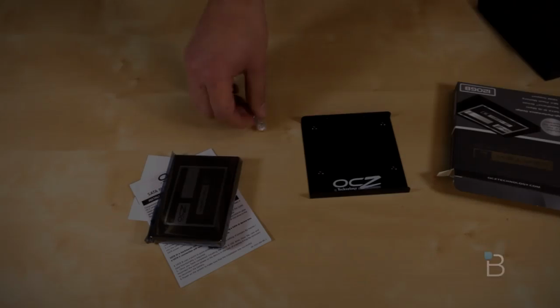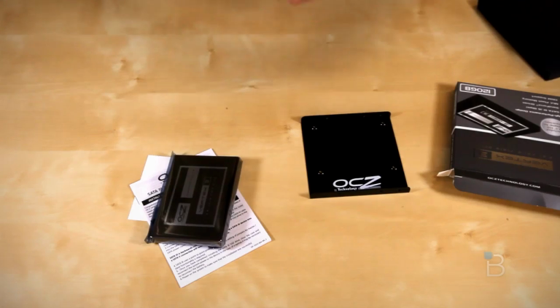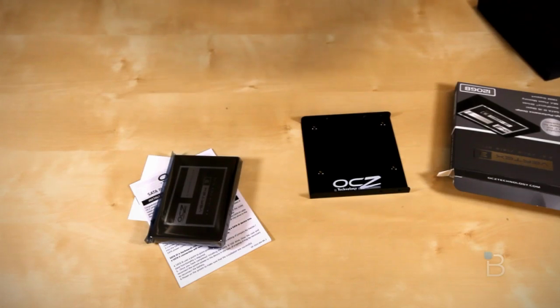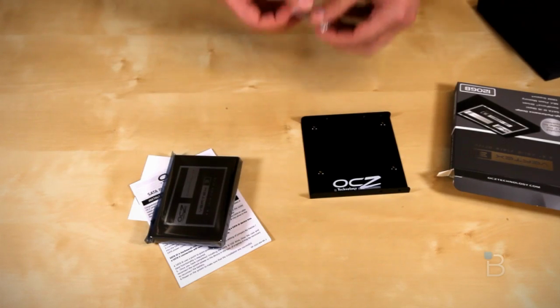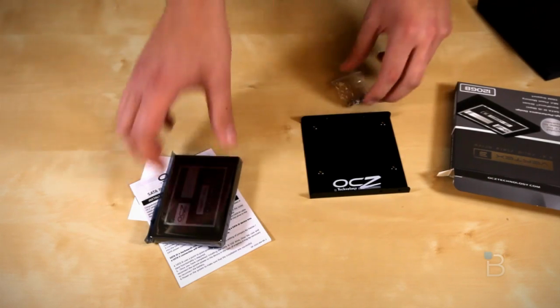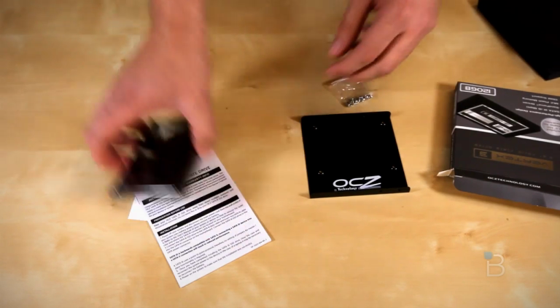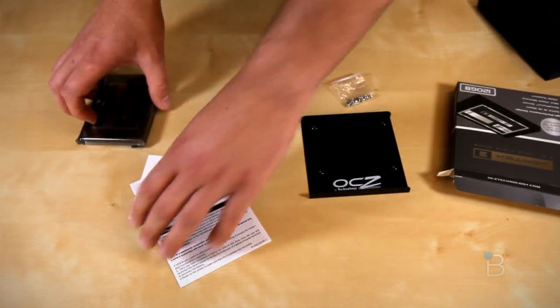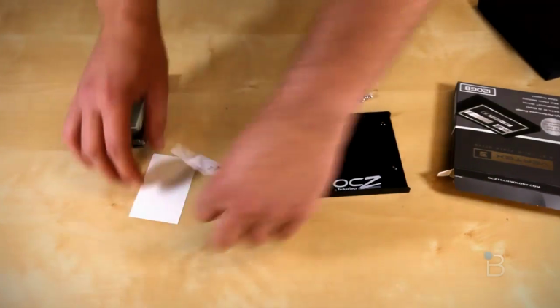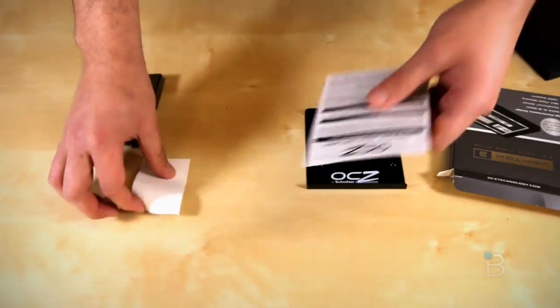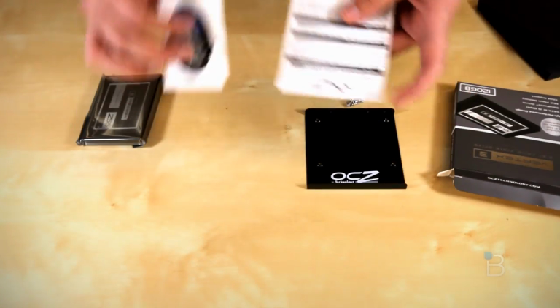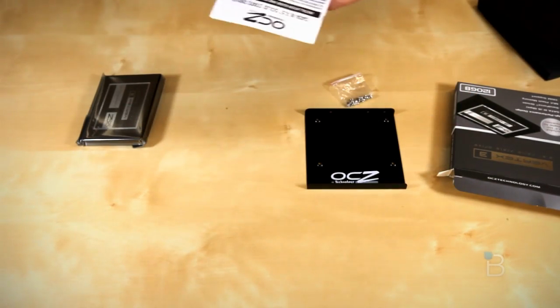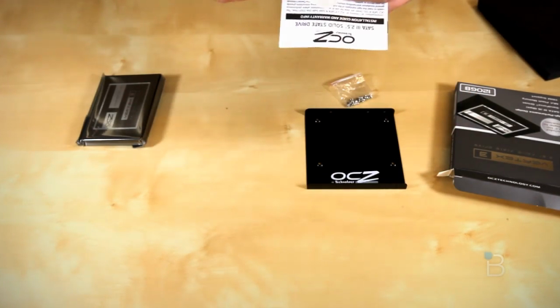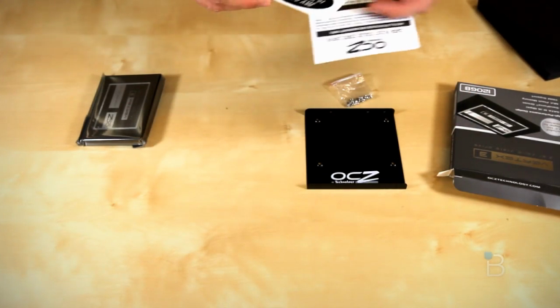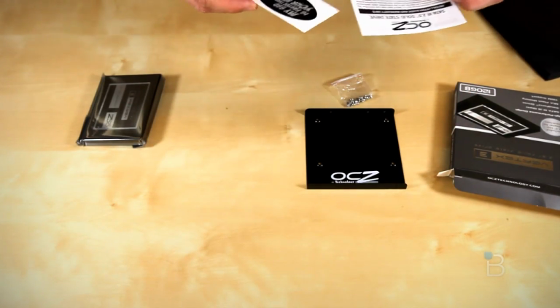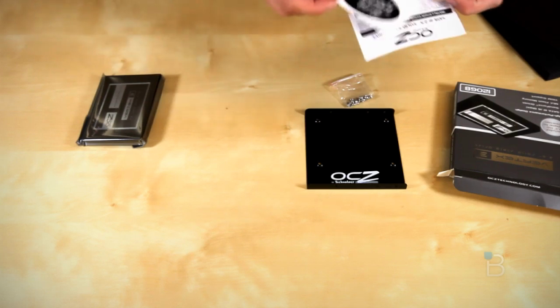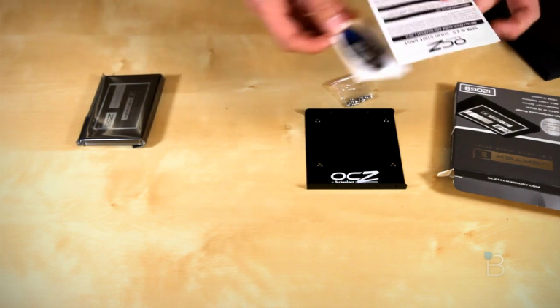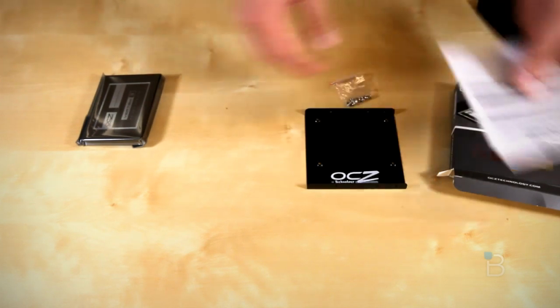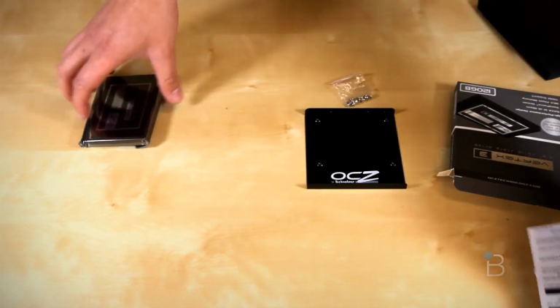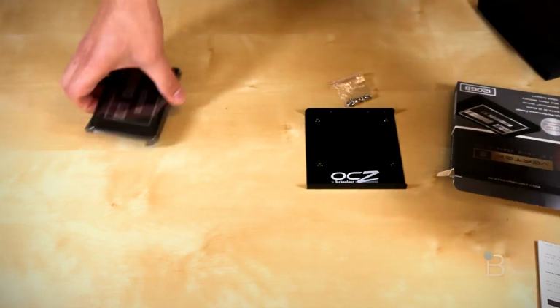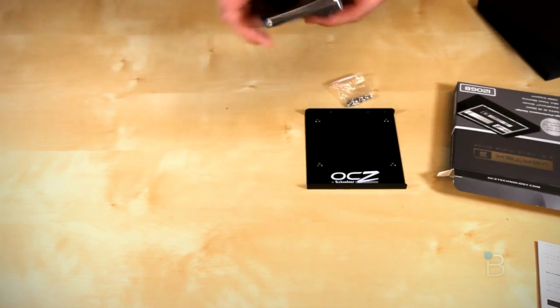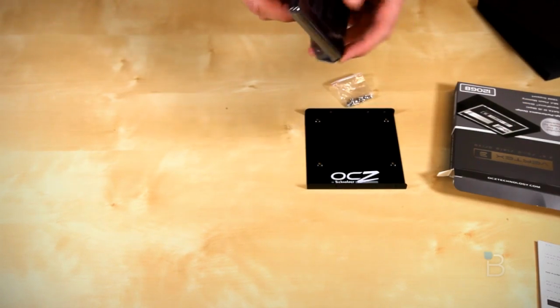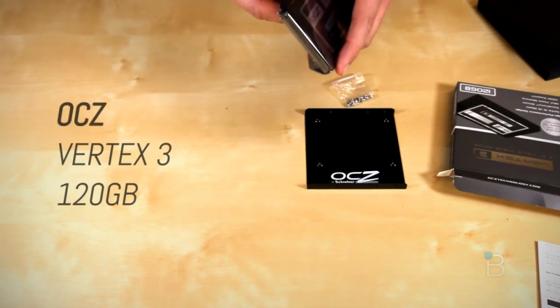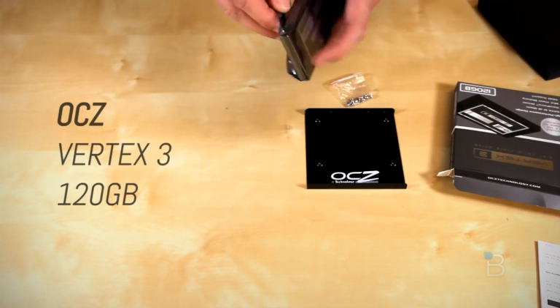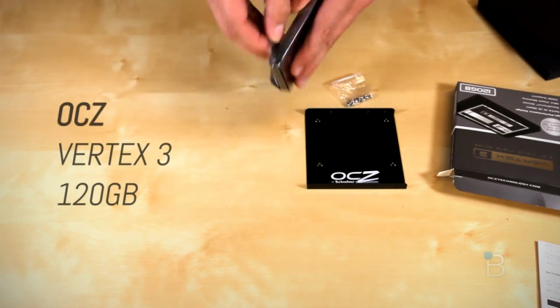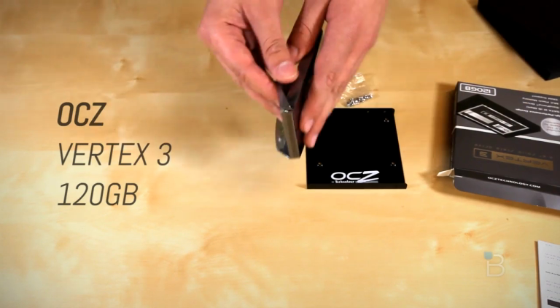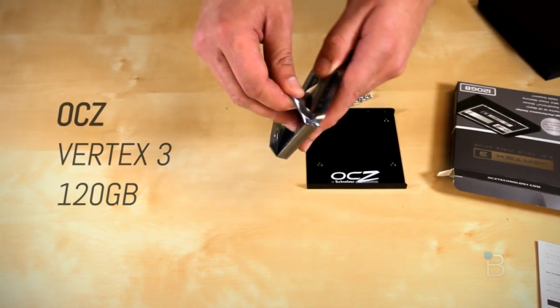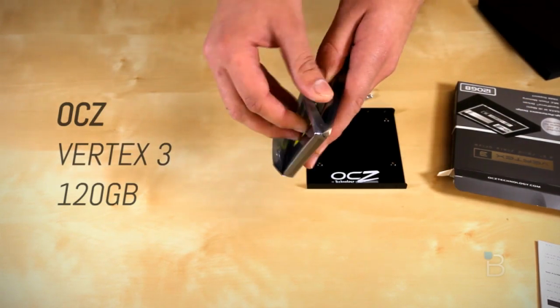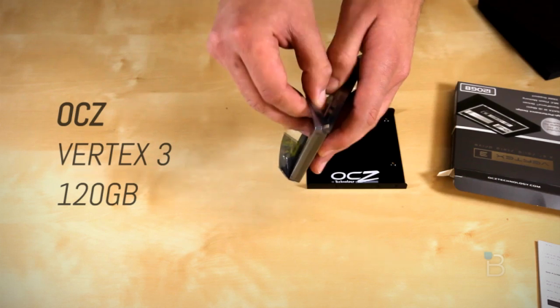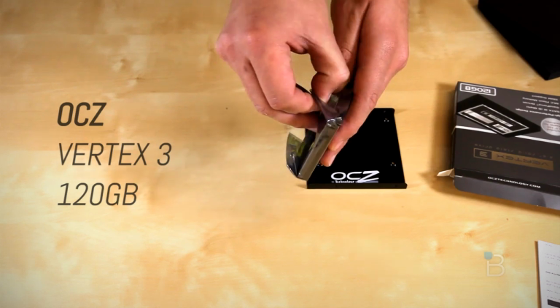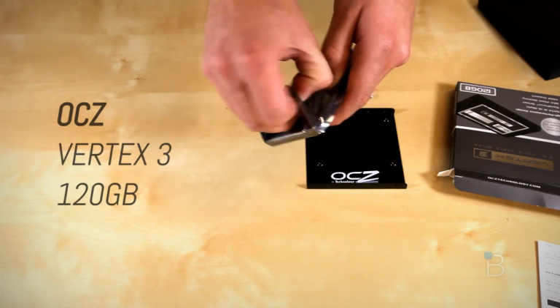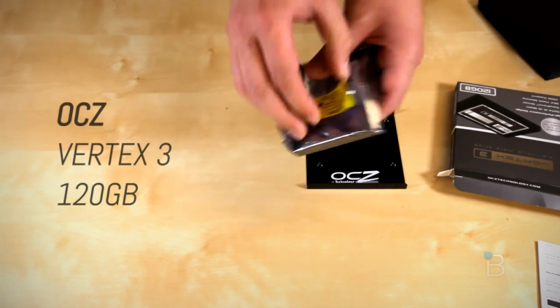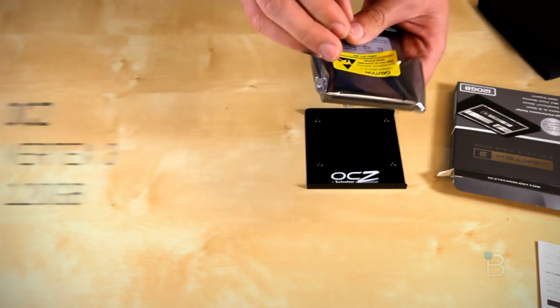Hey there folks, it's John Q here from TechnoBuffalo, hope you guys are doing absolutely peachy. Today, we're going to be checking out the 120GB Vertex 3 Solid State Drive from OCZ, or OCZ, whichever one you prefer.